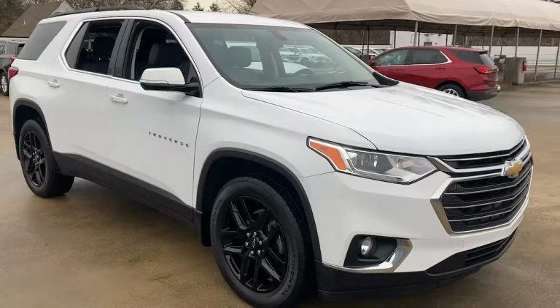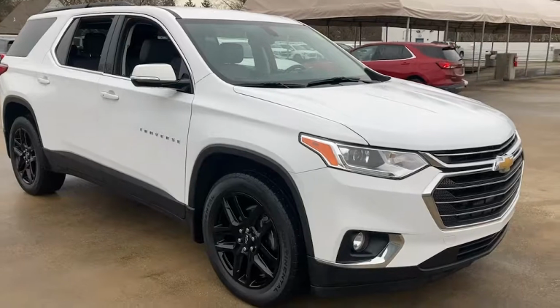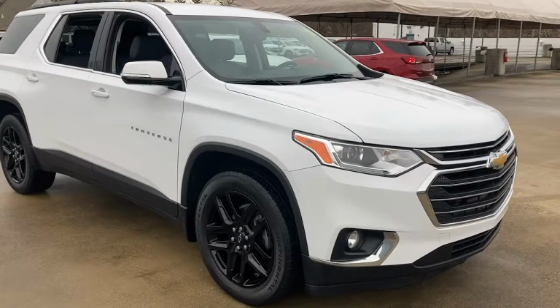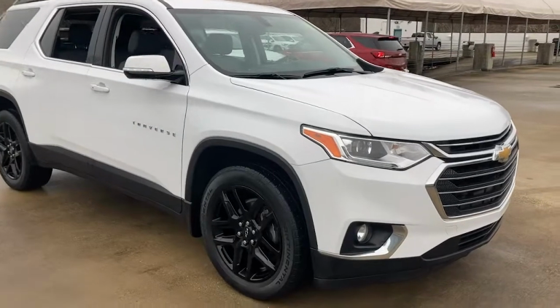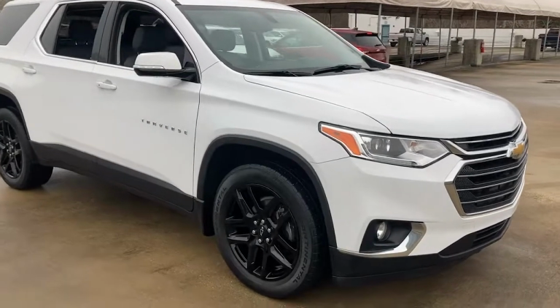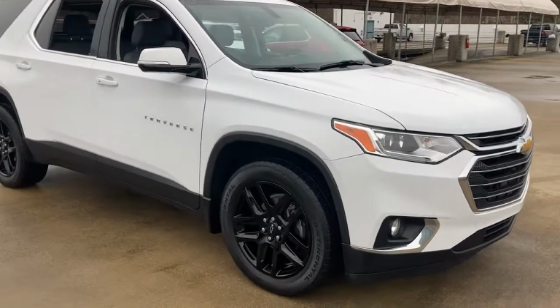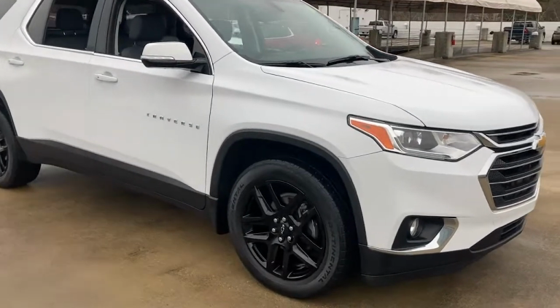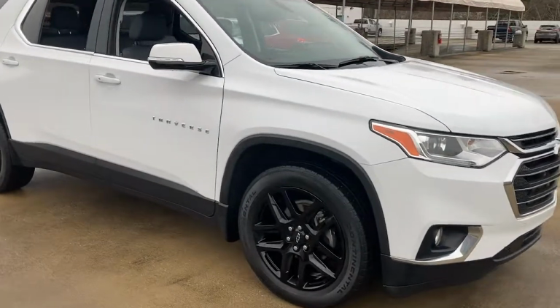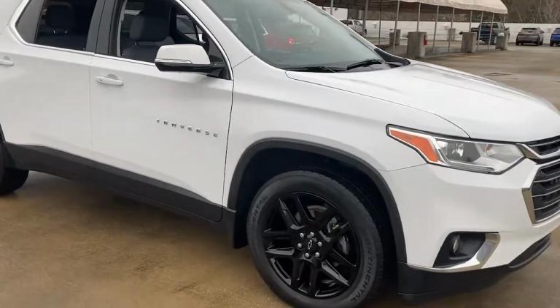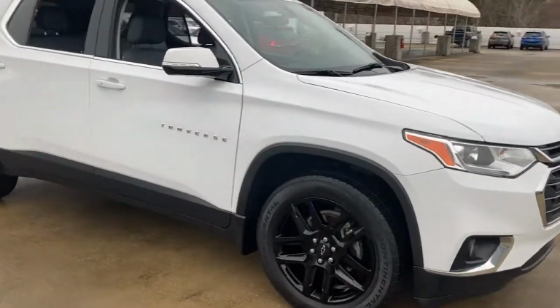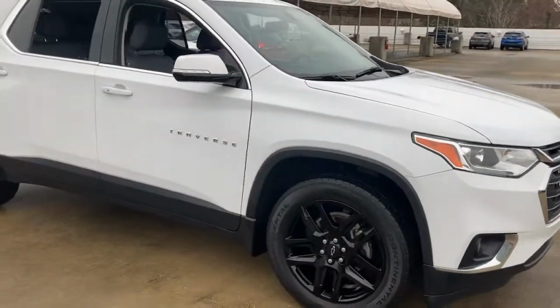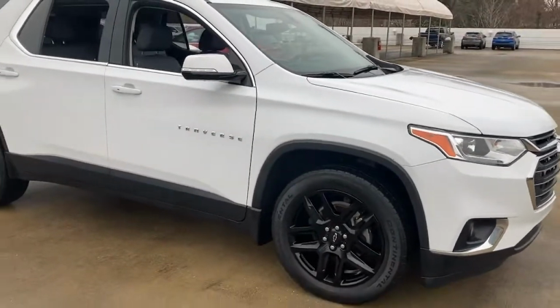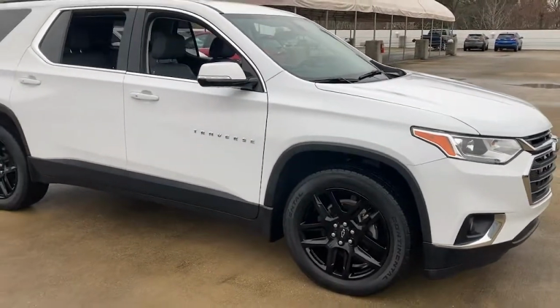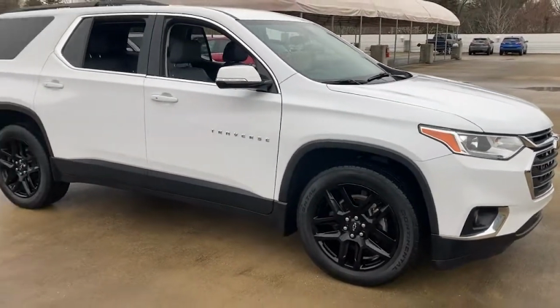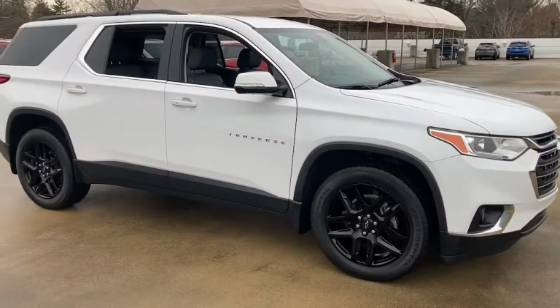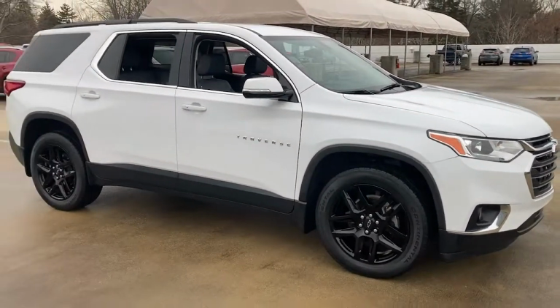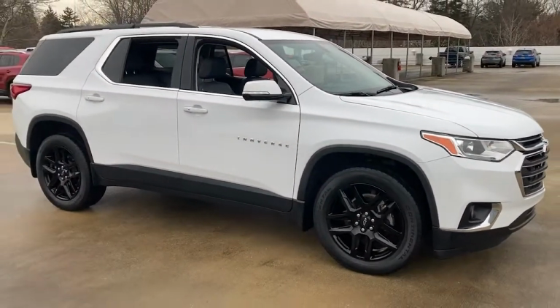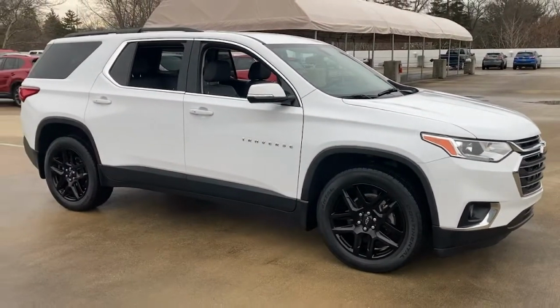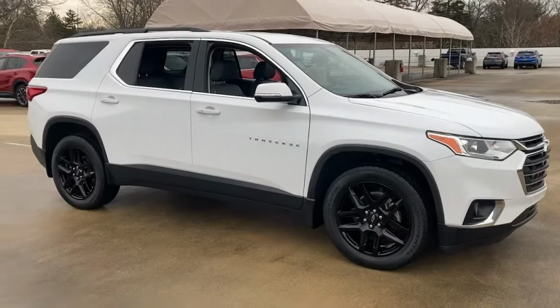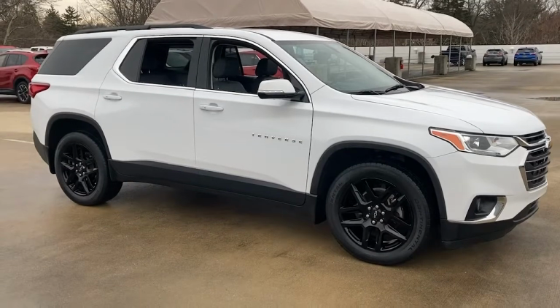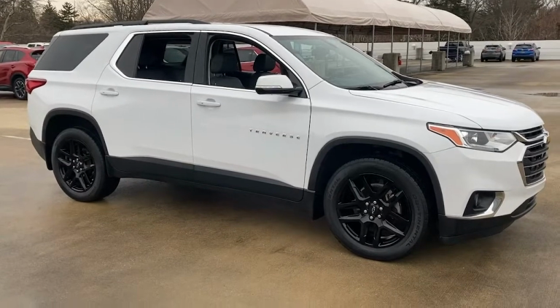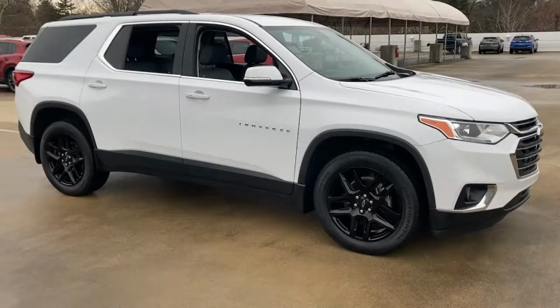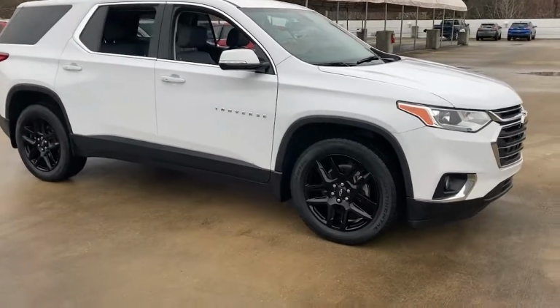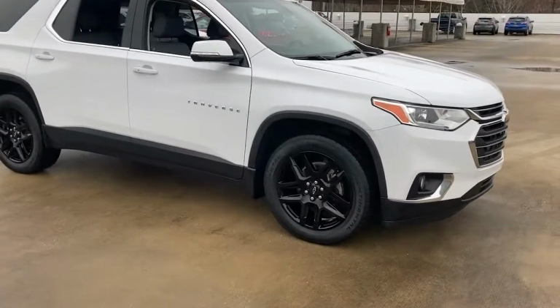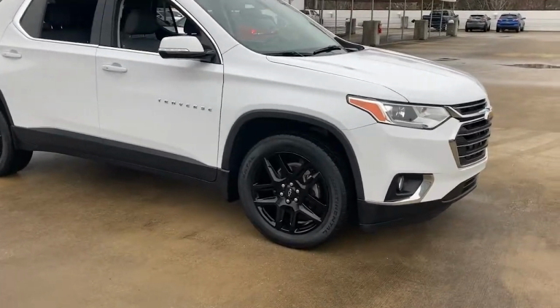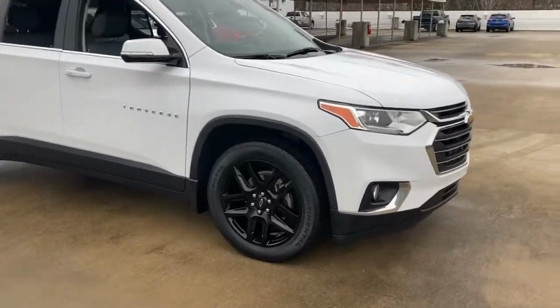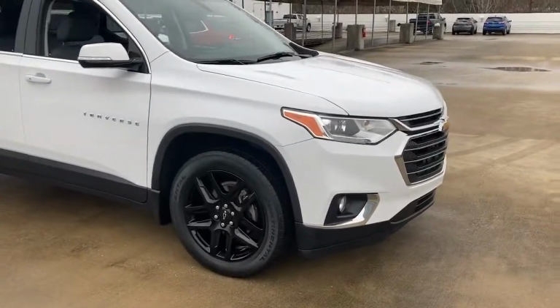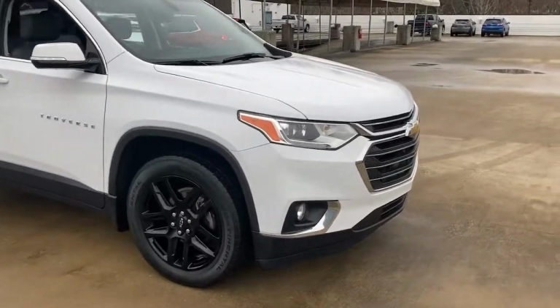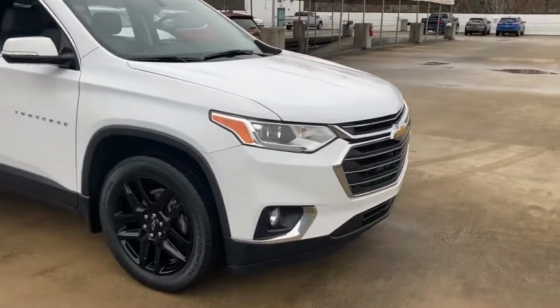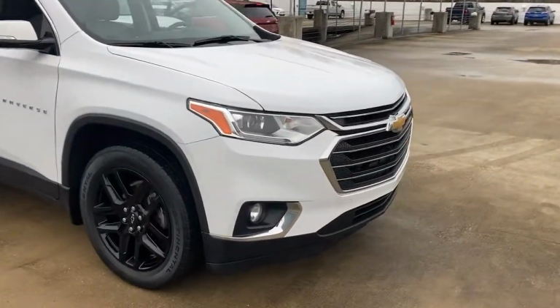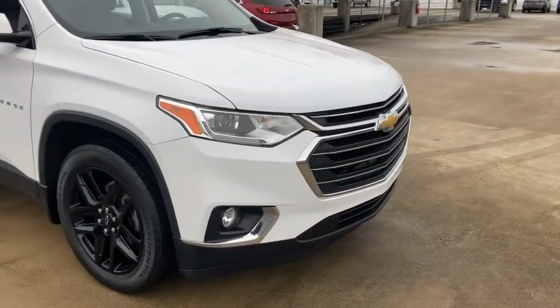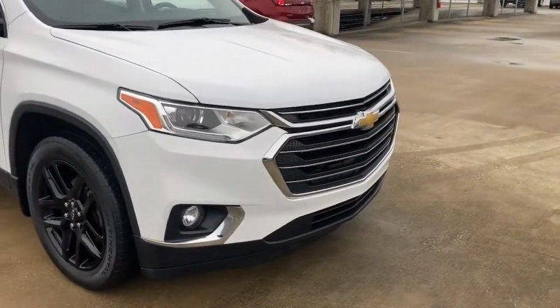Introducing the 2019 Chevrolet Traverse. This vehicle is an outstanding buy with fewer than 45,000 miles on the odometer.